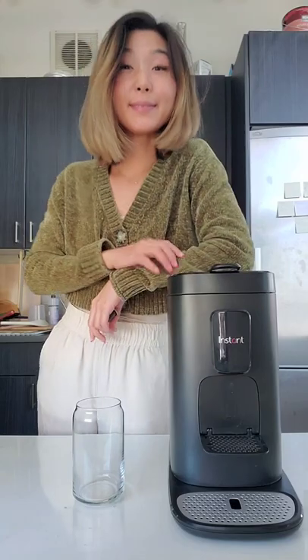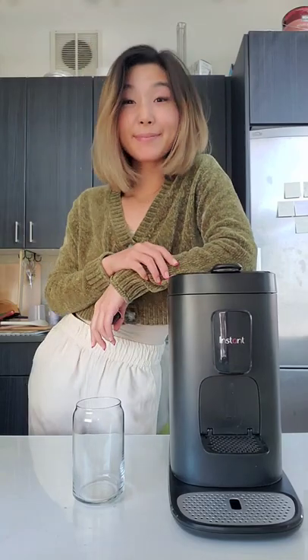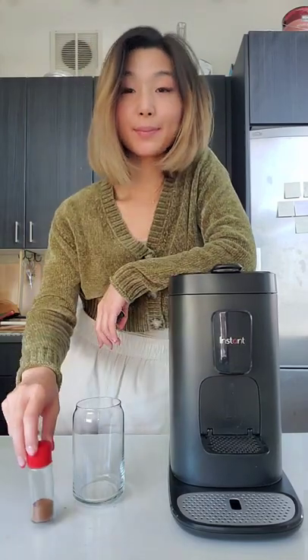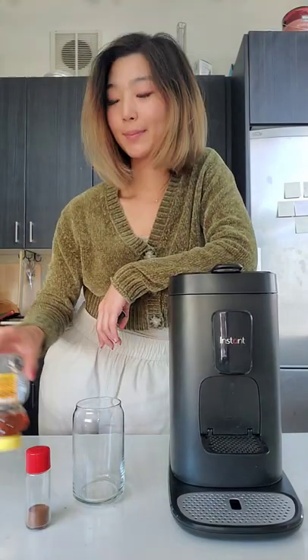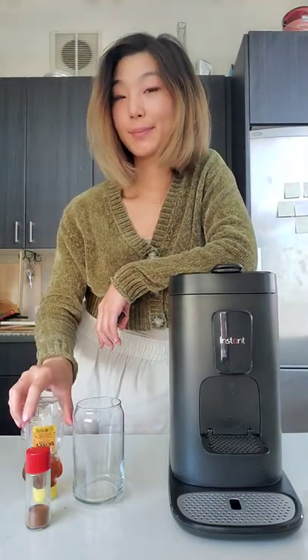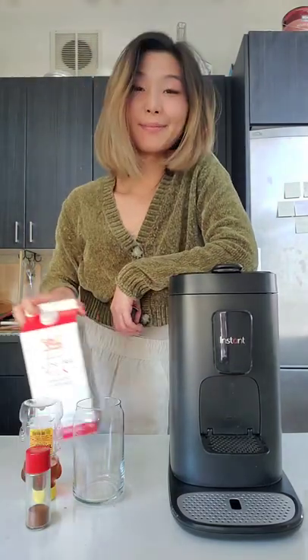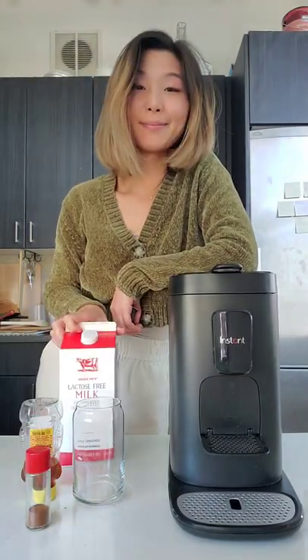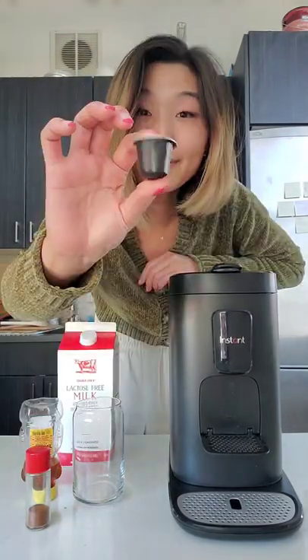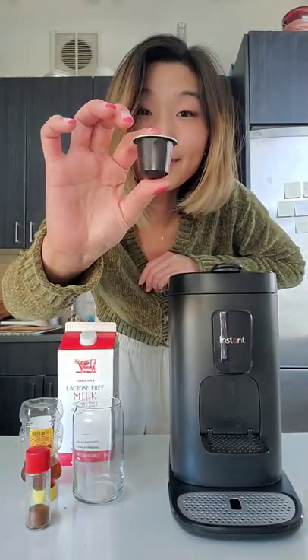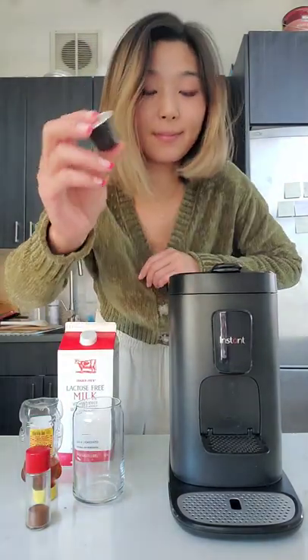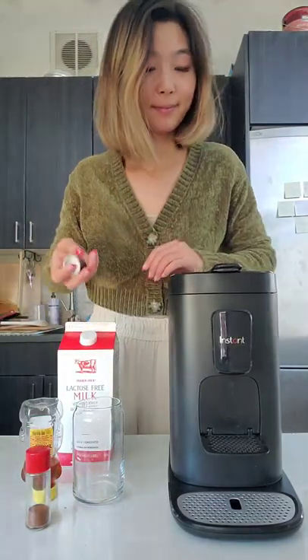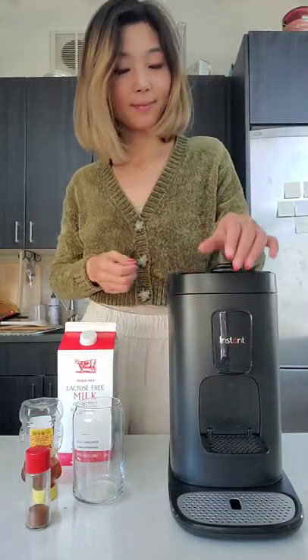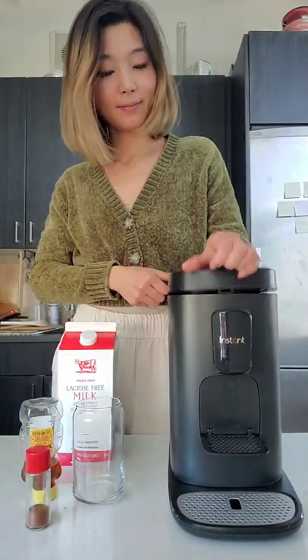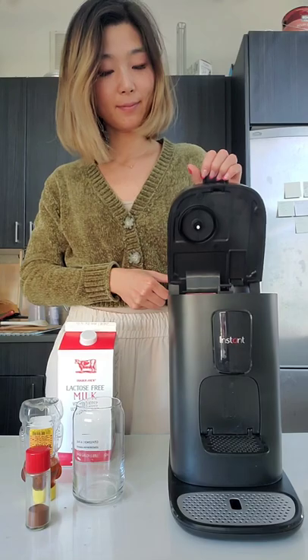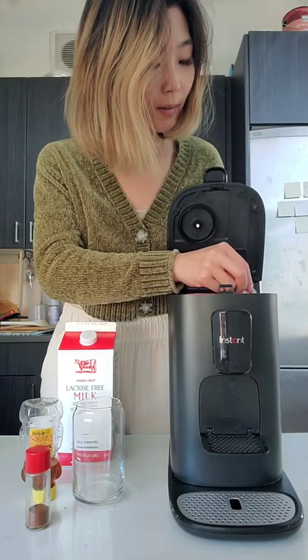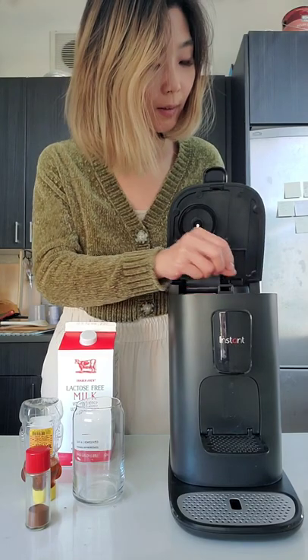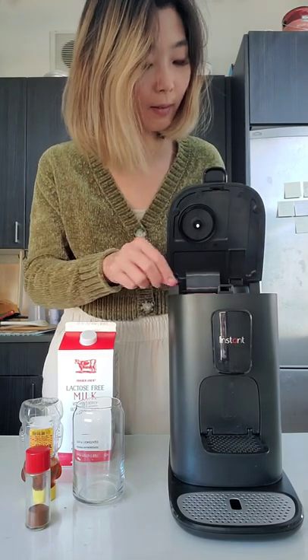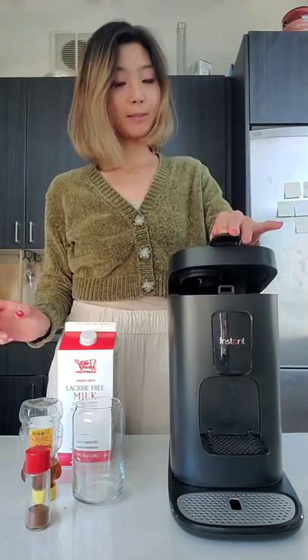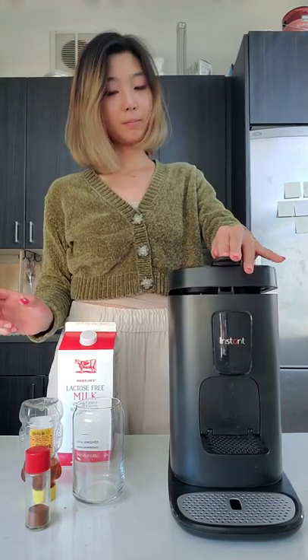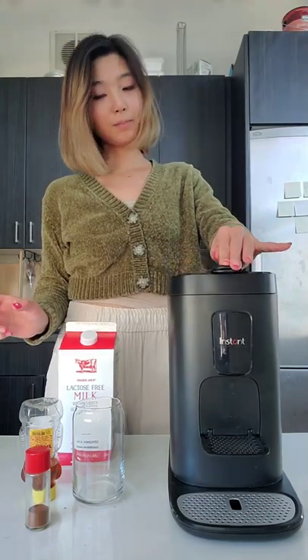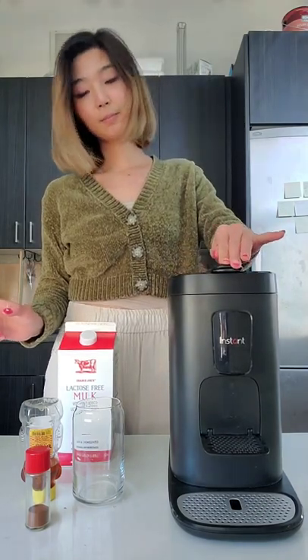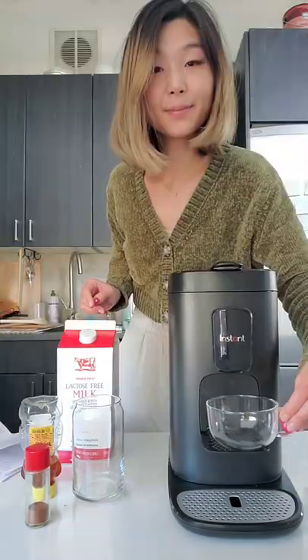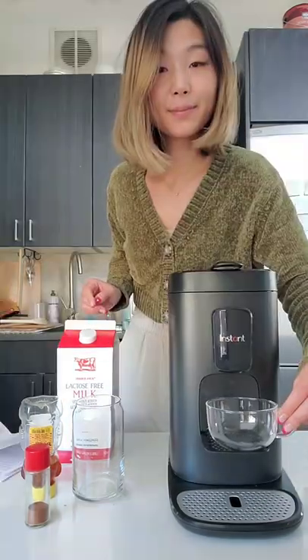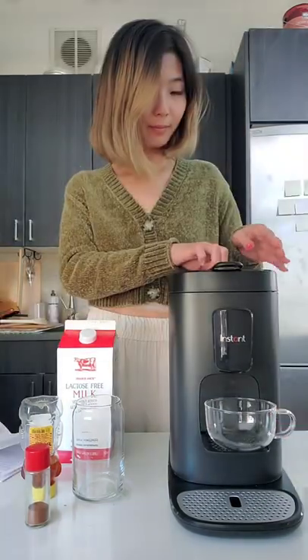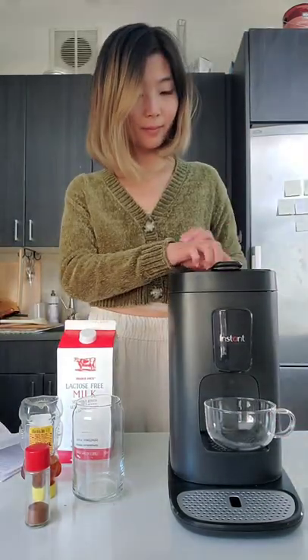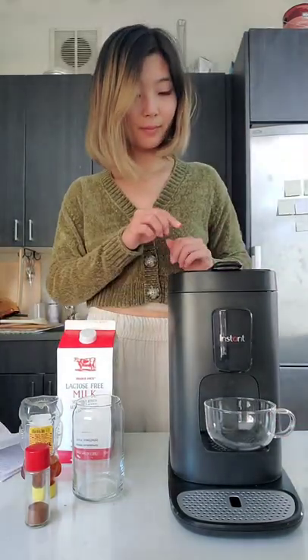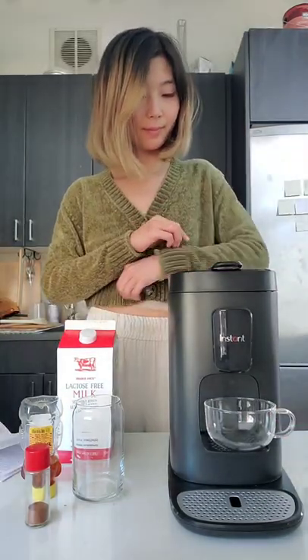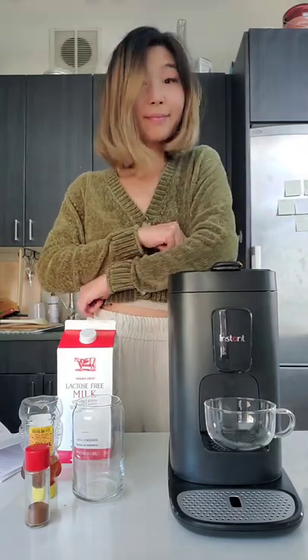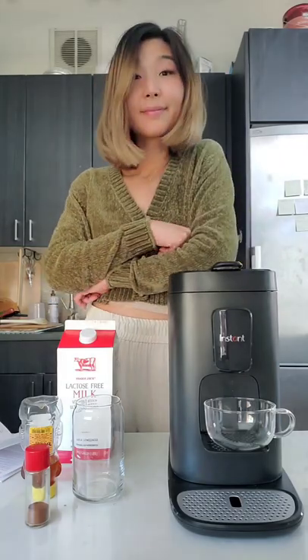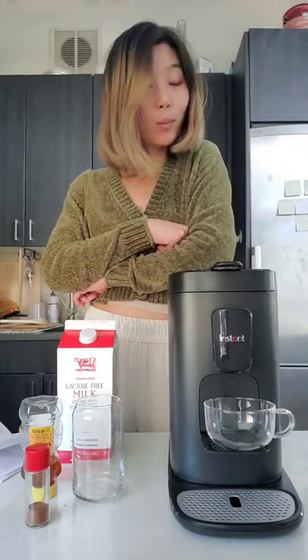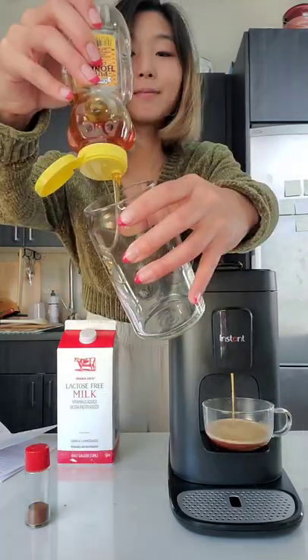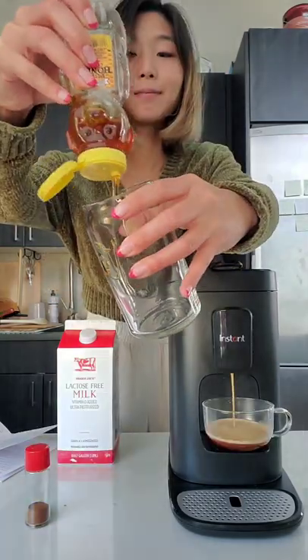Let's make a cinnamon honey latte with the Instant Dual Pot Plus coffee maker. I'm going to put in an espresso pod, but this machine is also compatible with K-Cups. I'm going to push the six-ounce espresso button.